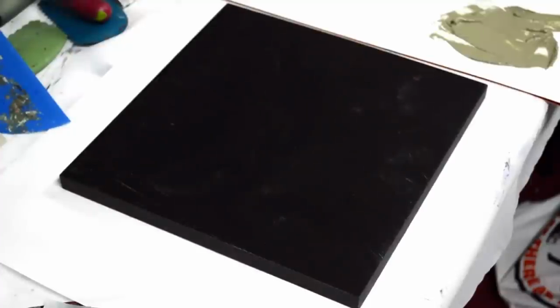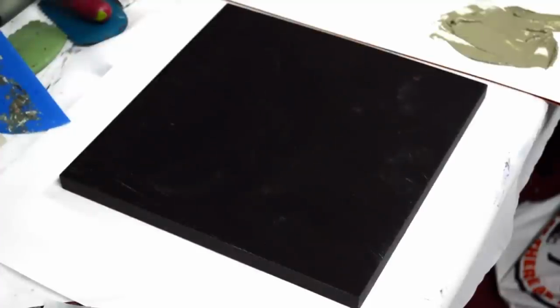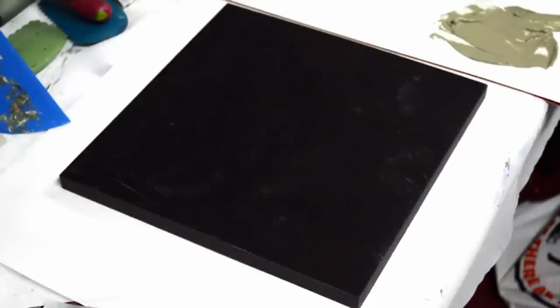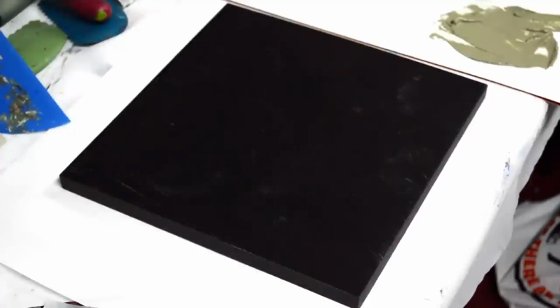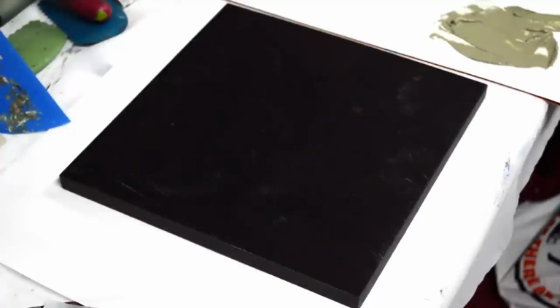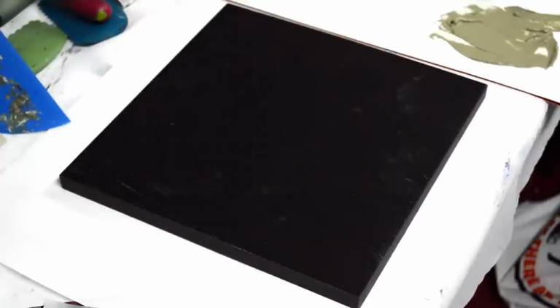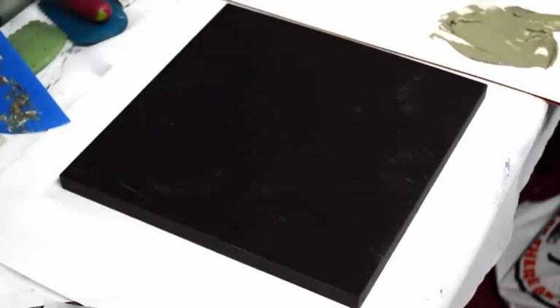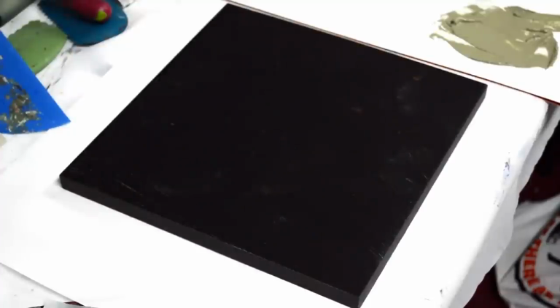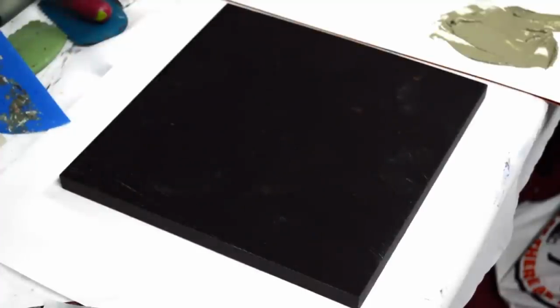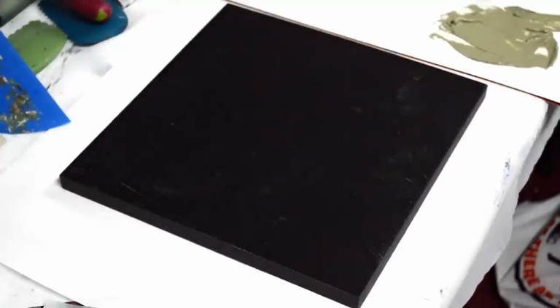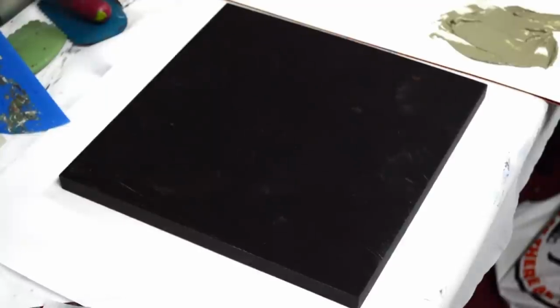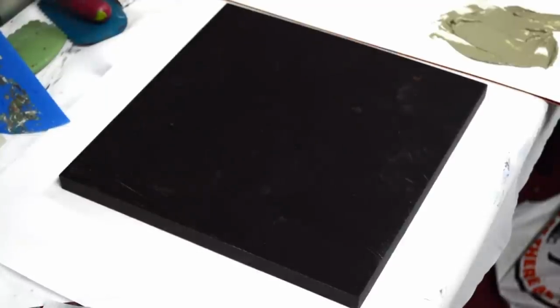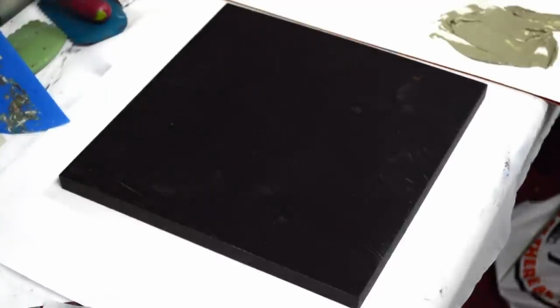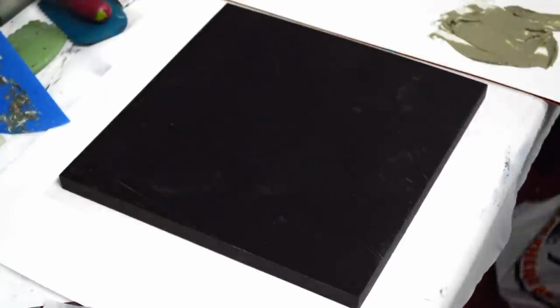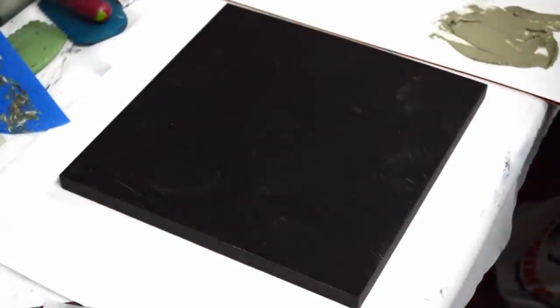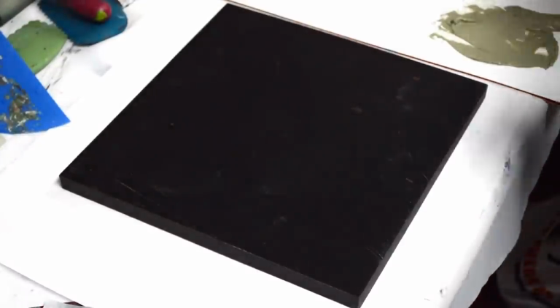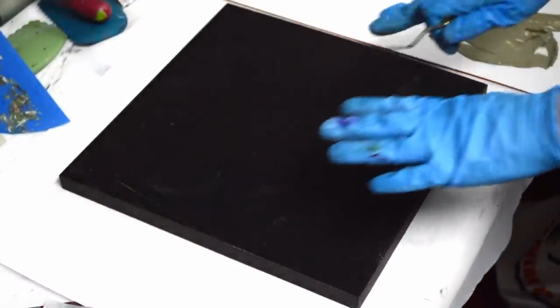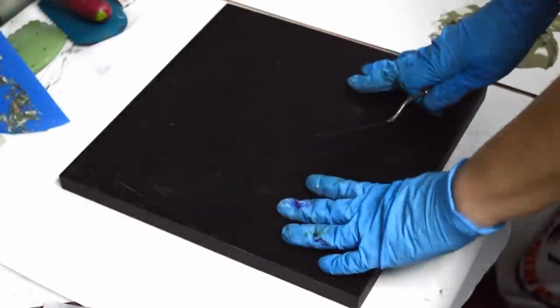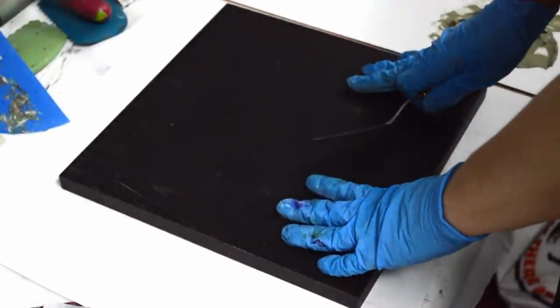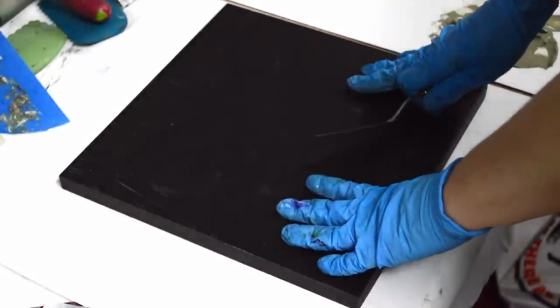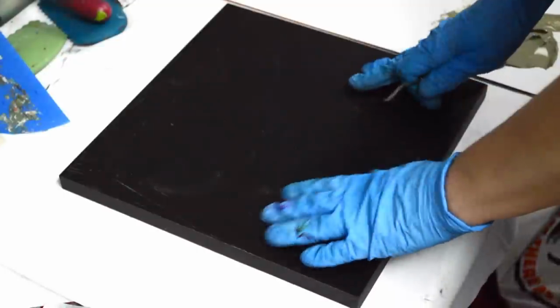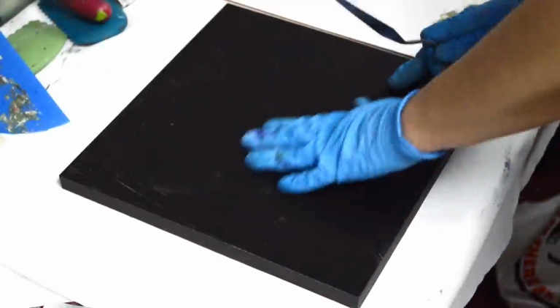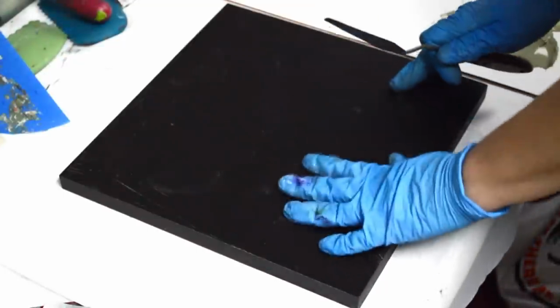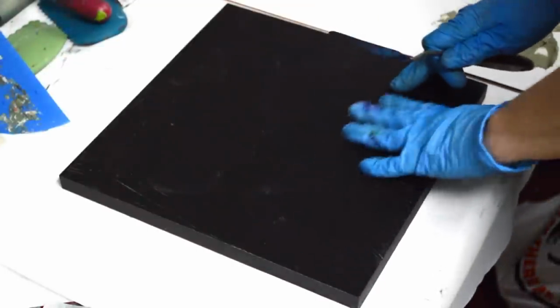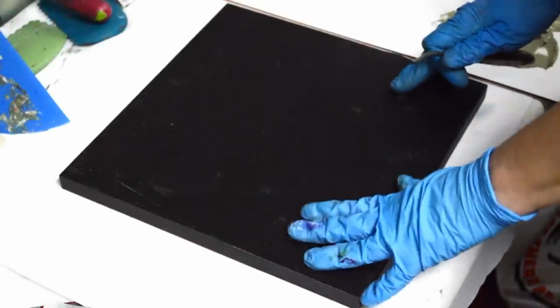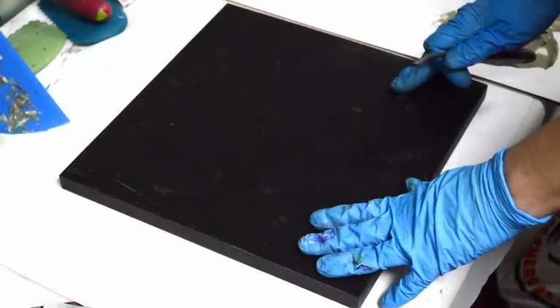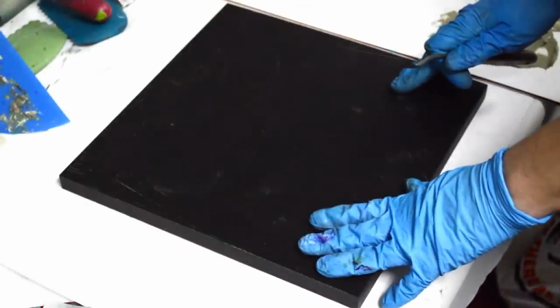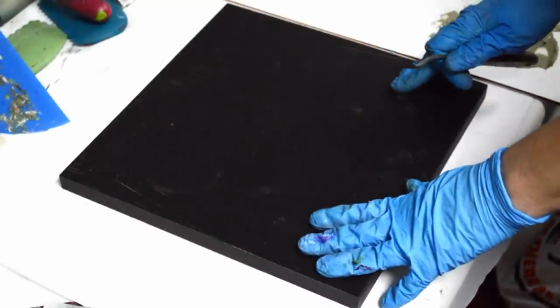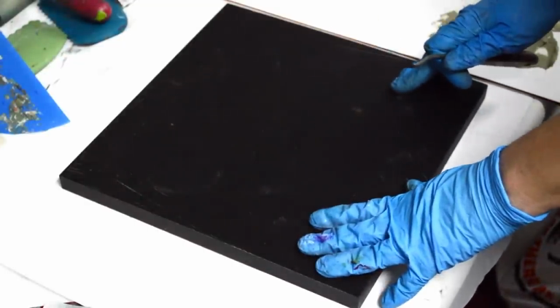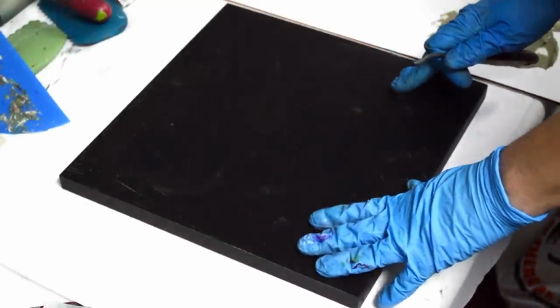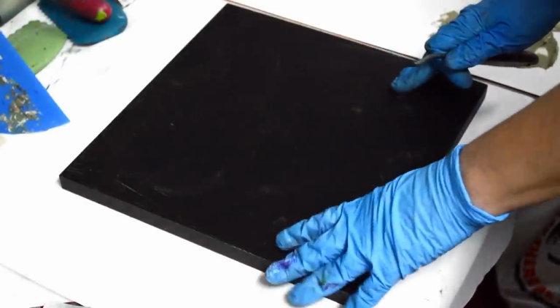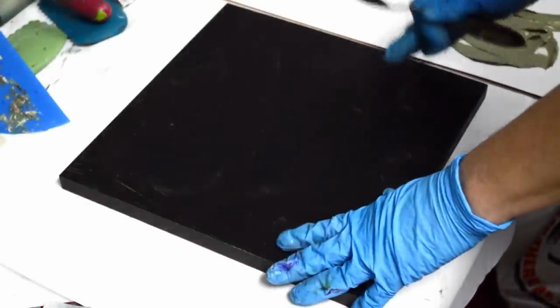Hi, I'm Kim Sobat and welcome to my art studio. I've had multiple people write me and ask, you know, you make it look so easy, but when I go to do it, it's not so easy.